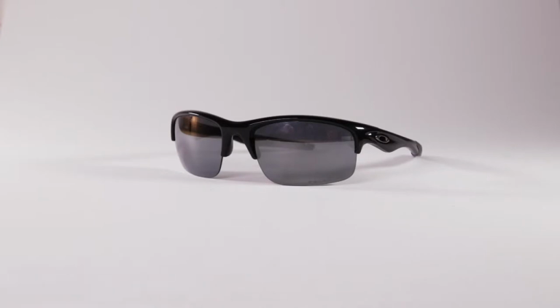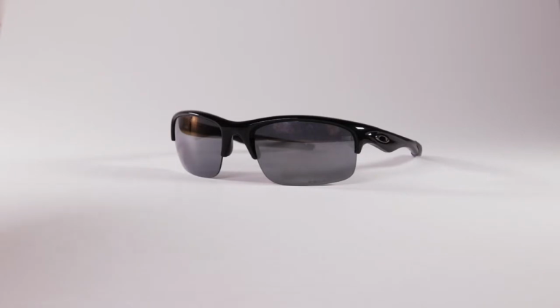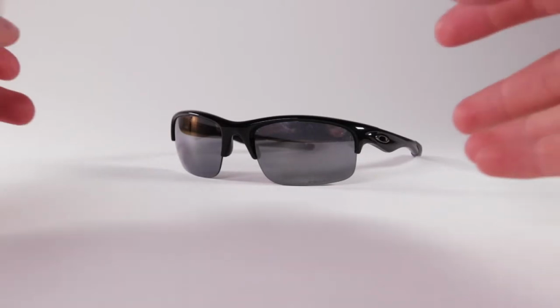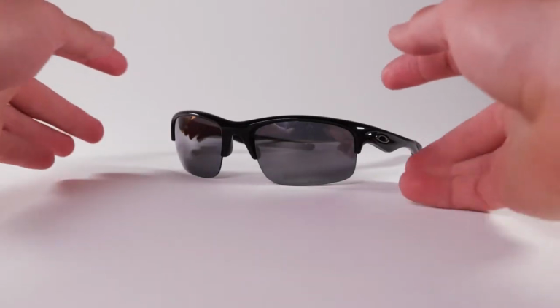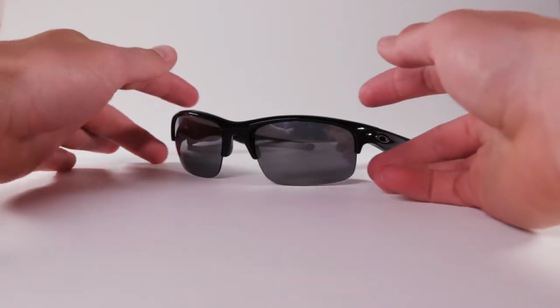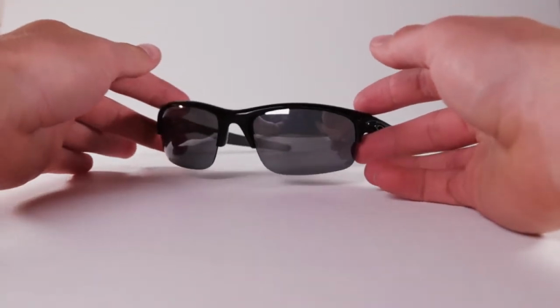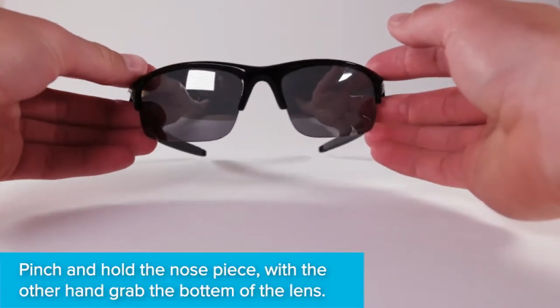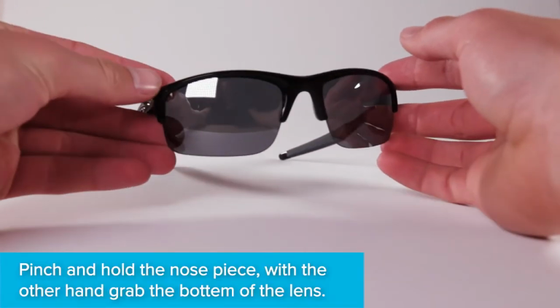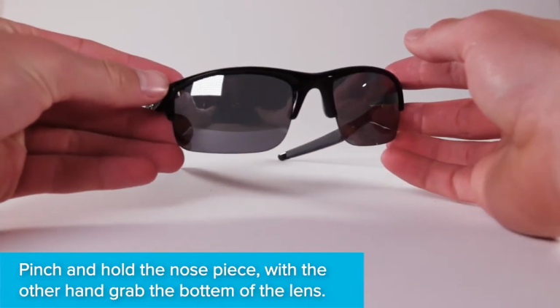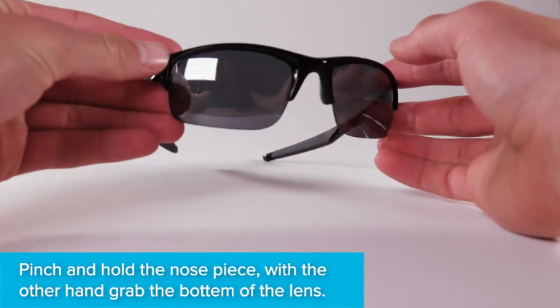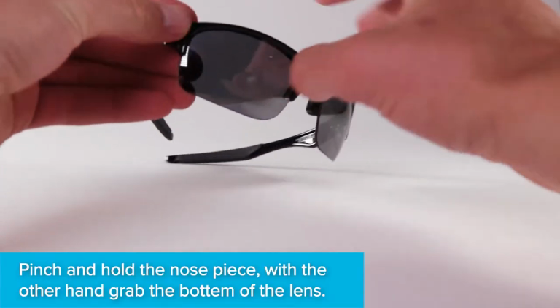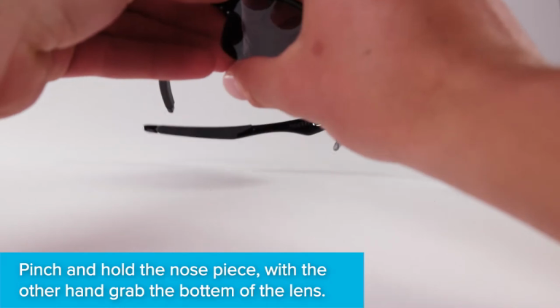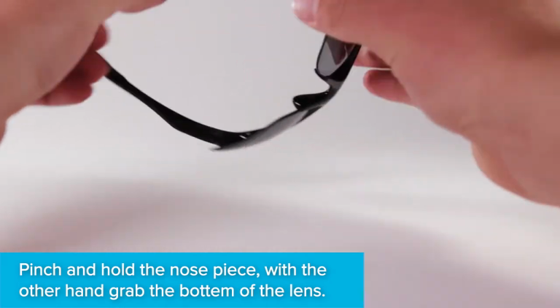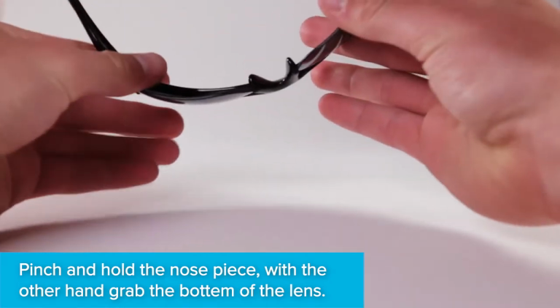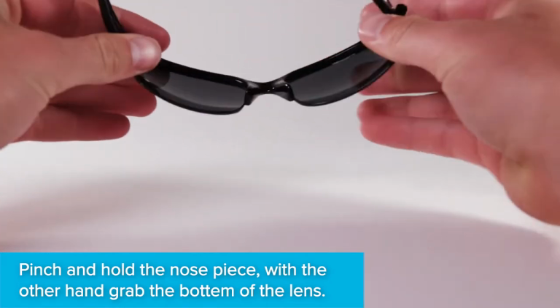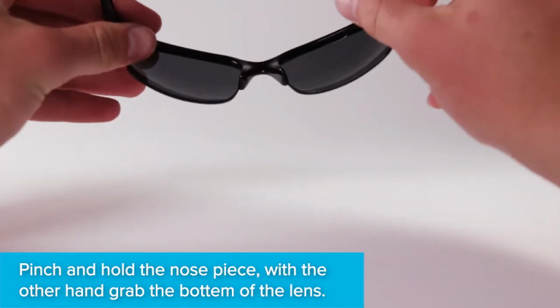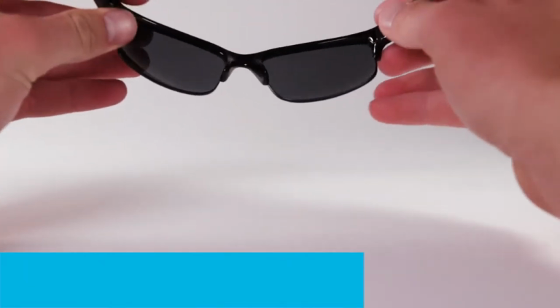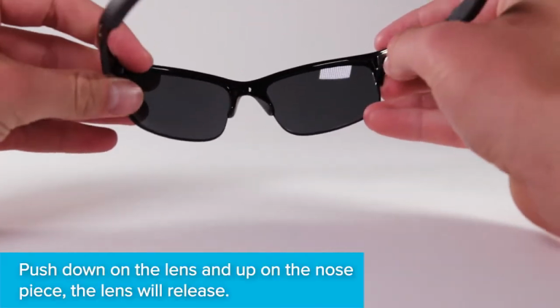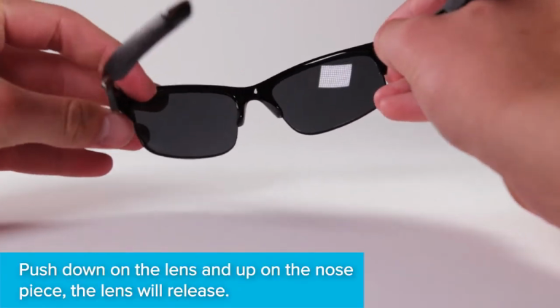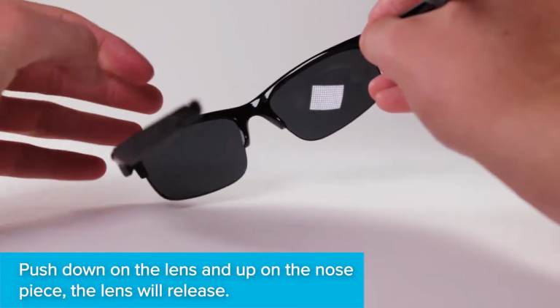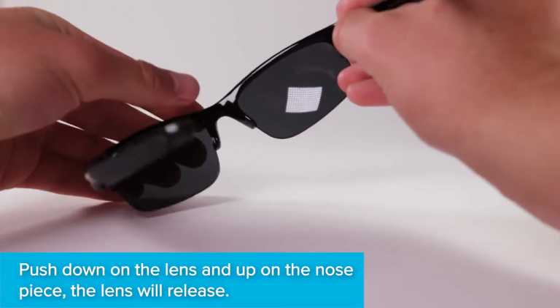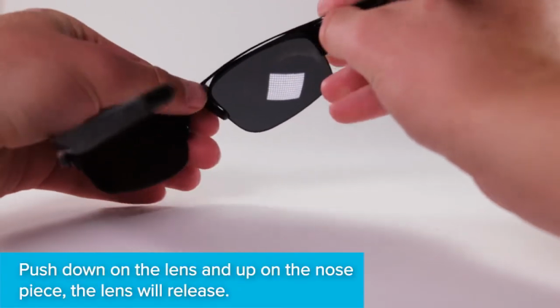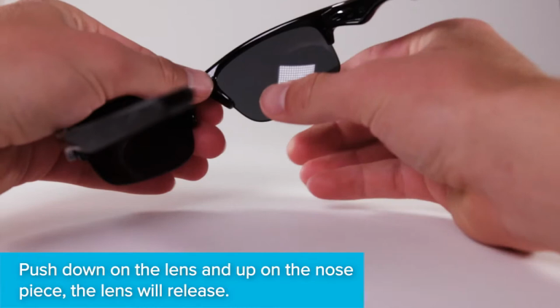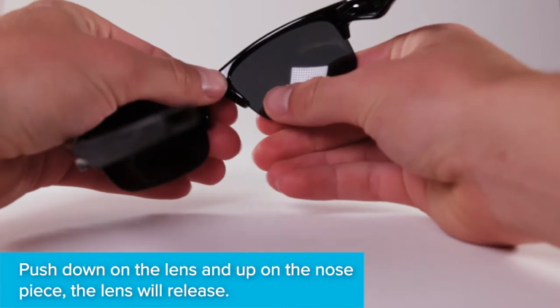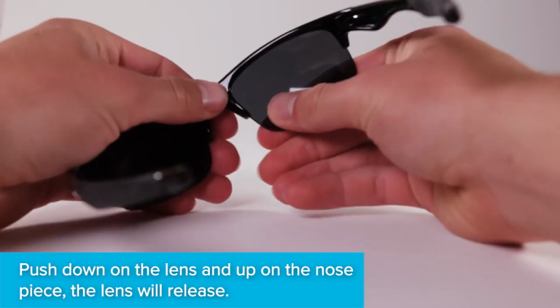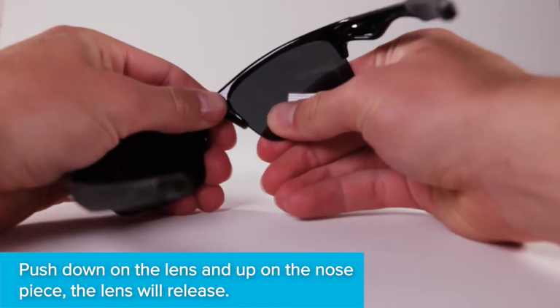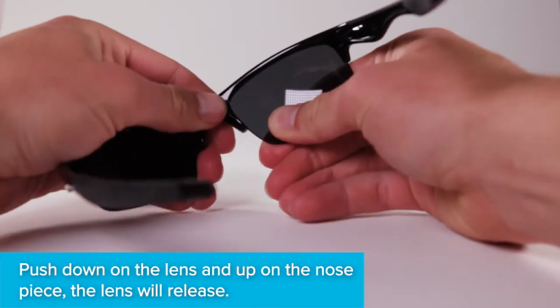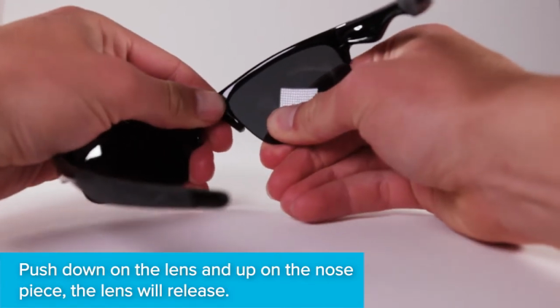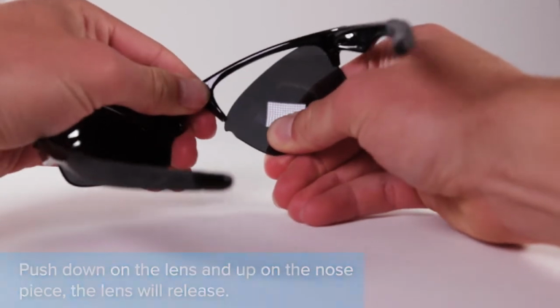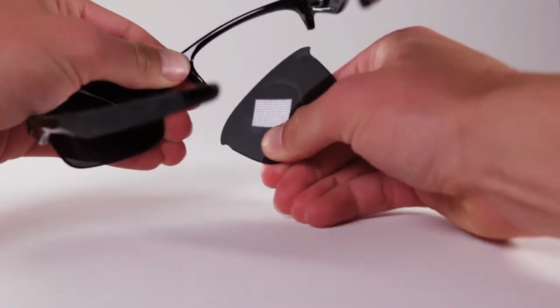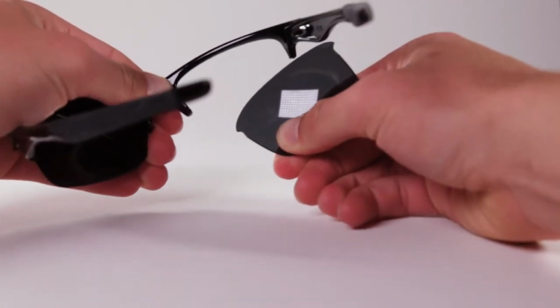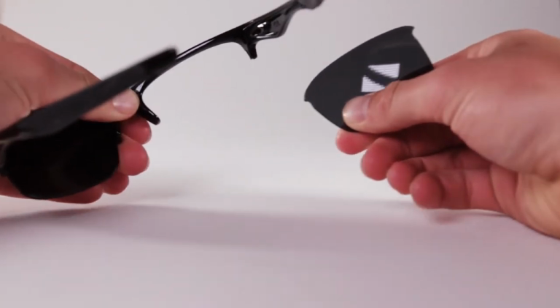Hold the frames facing away from you so you're looking at the inside of the lens. With one hand, pinch and hold the nose piece. With the other hand, grab the bottom of the lens near the nose area. Push down on the lens while pulling up on the nose piece. The lens will pop out.